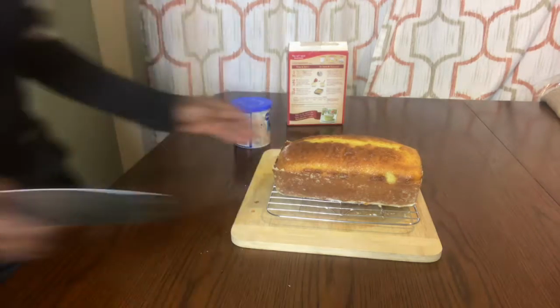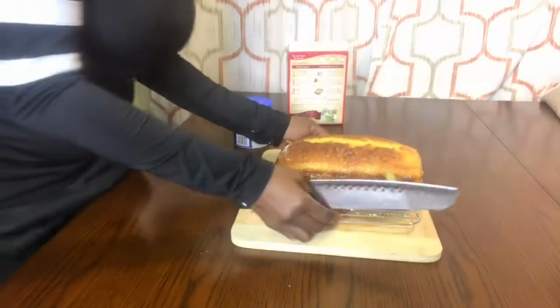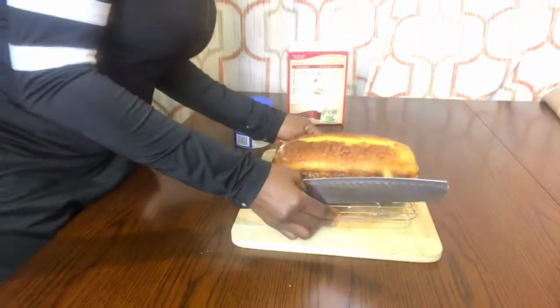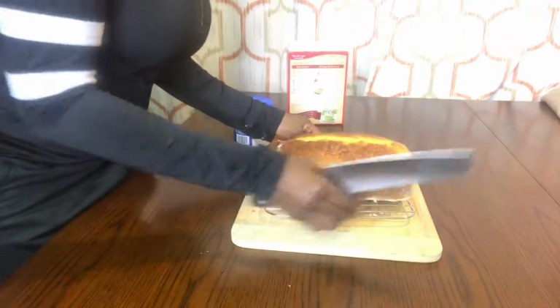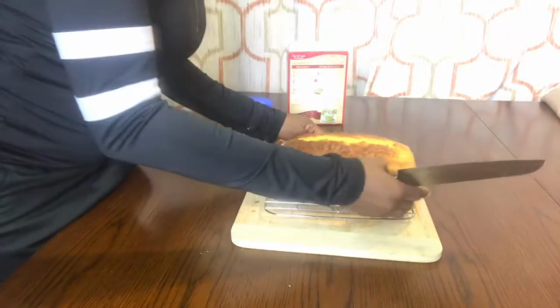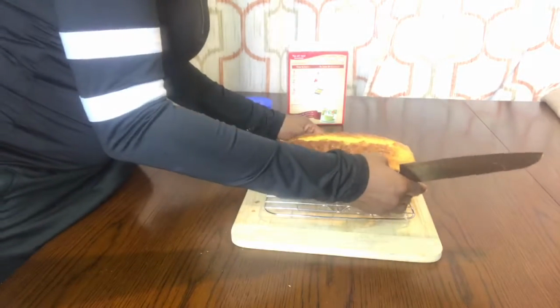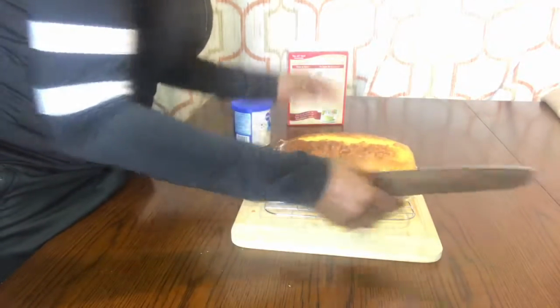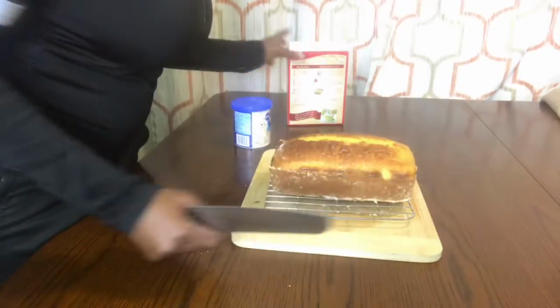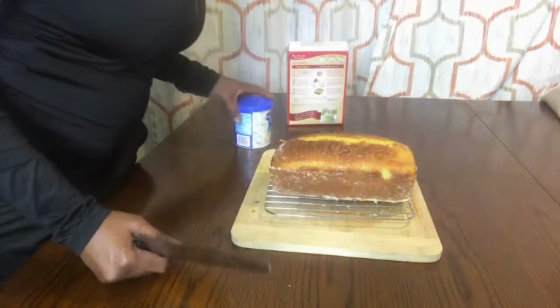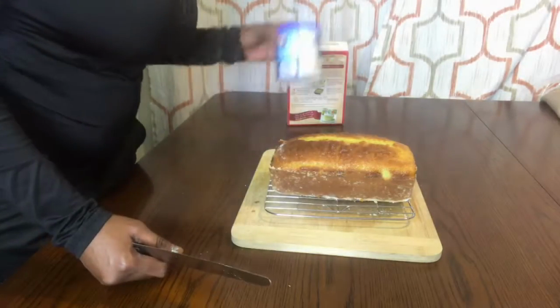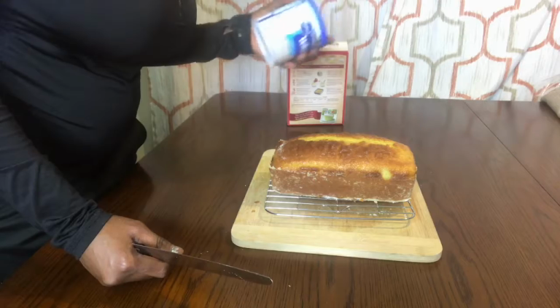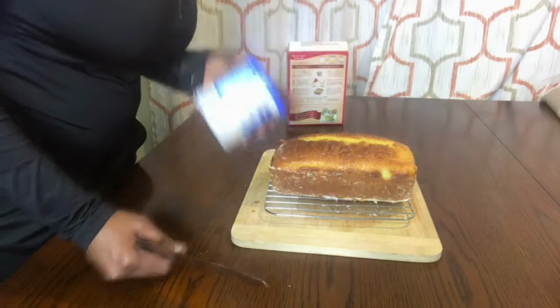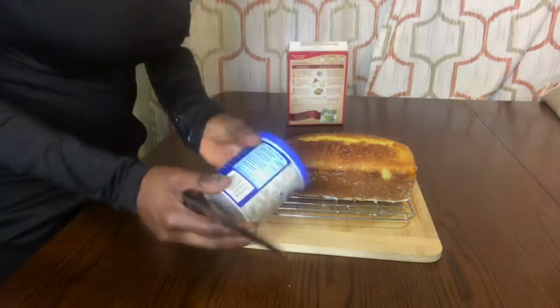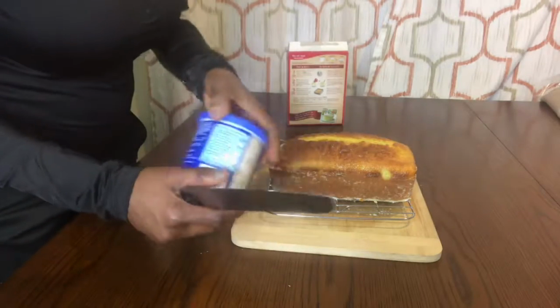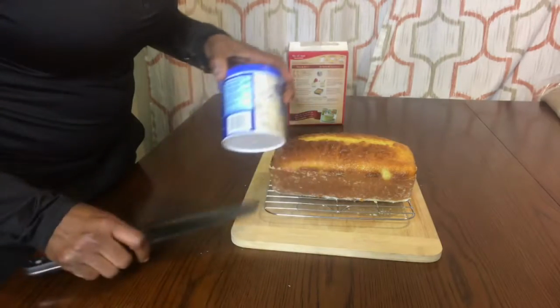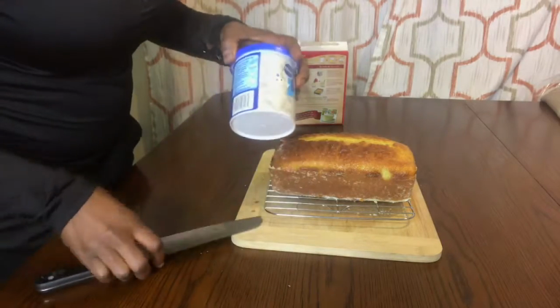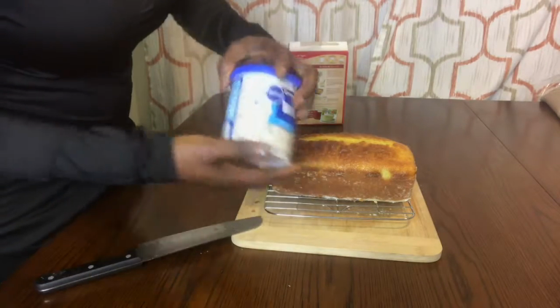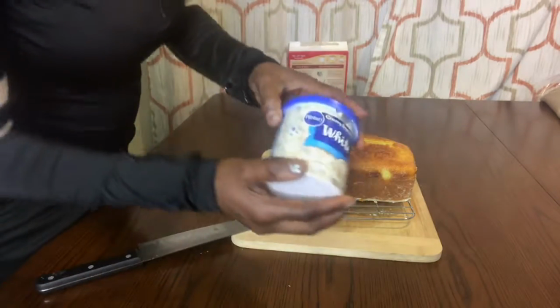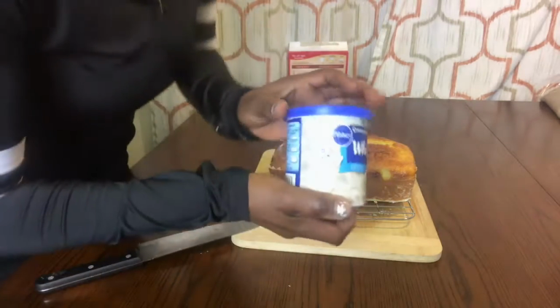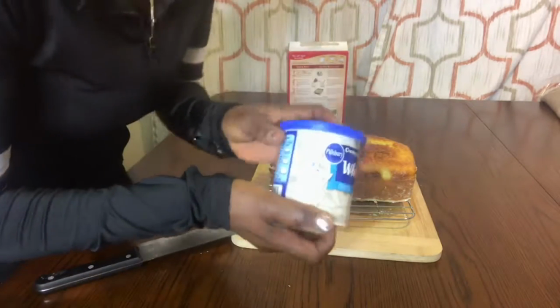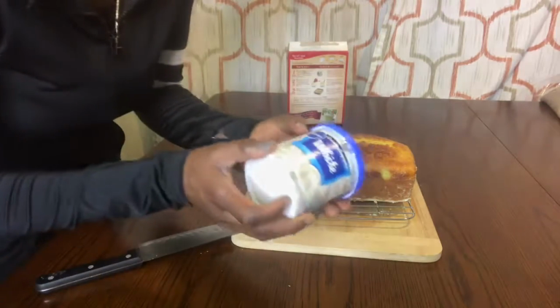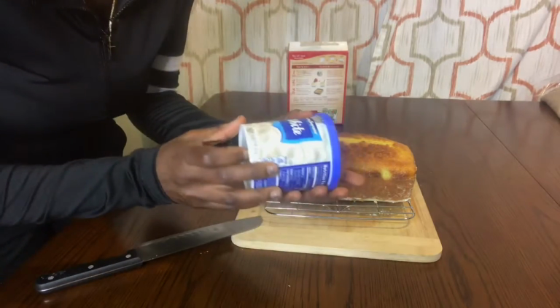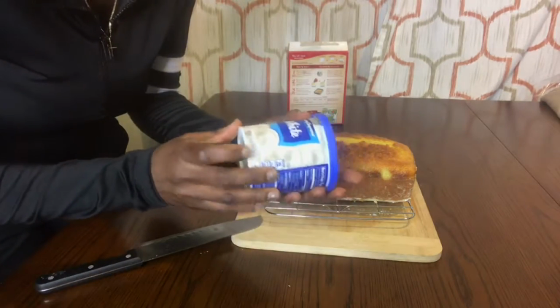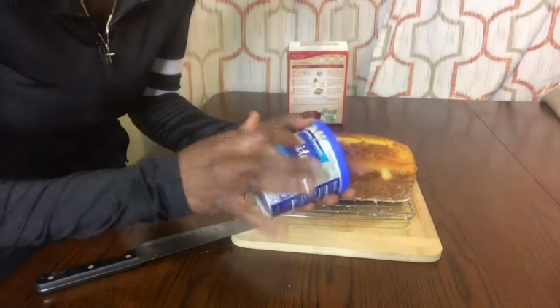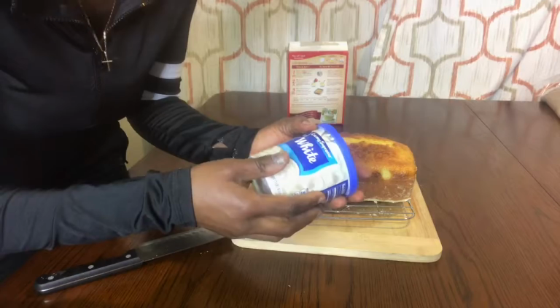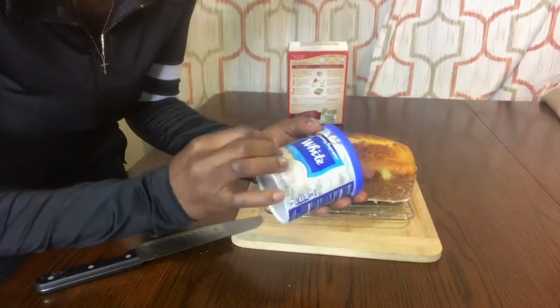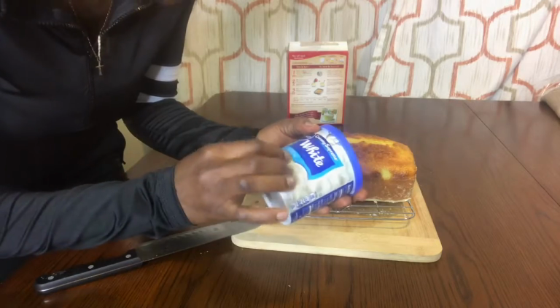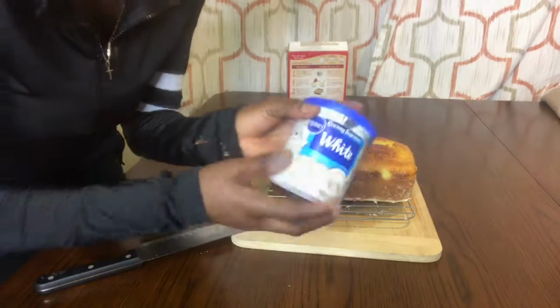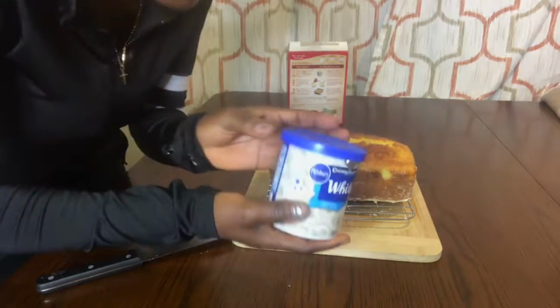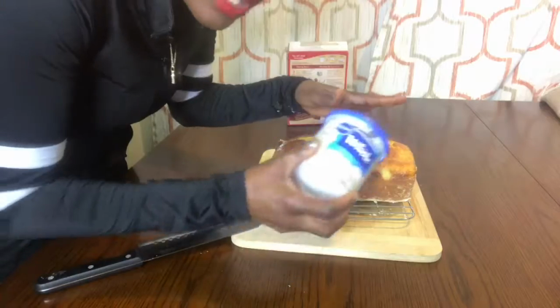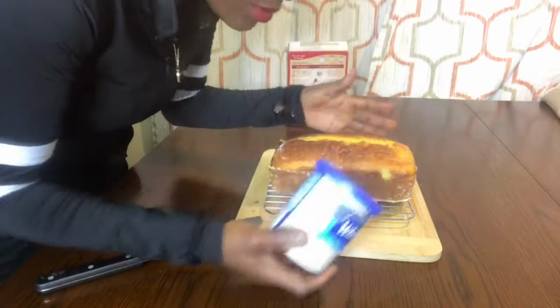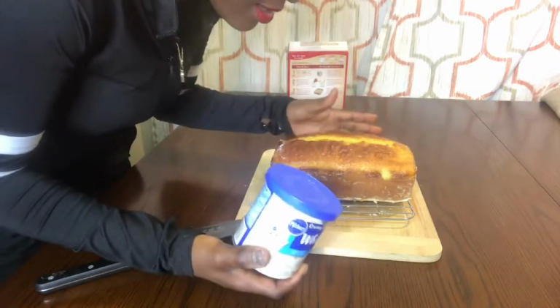My next step — like I told you — I want to use the creamy supreme white frosting. I want to put it all on my cake.